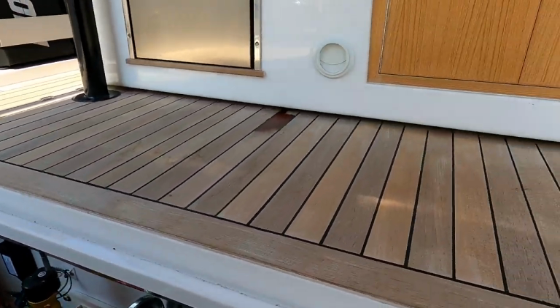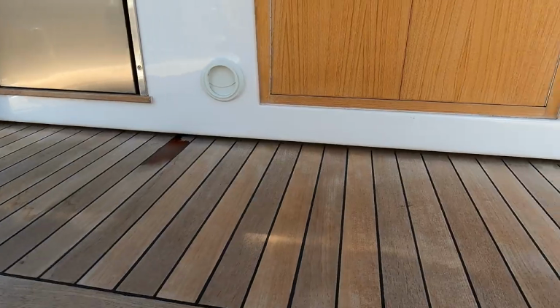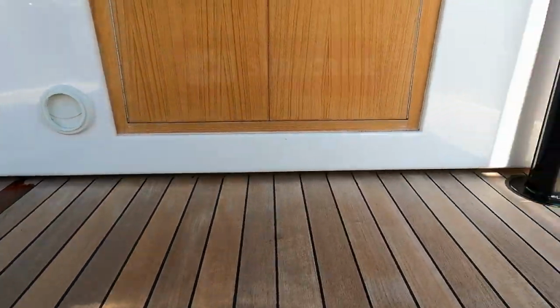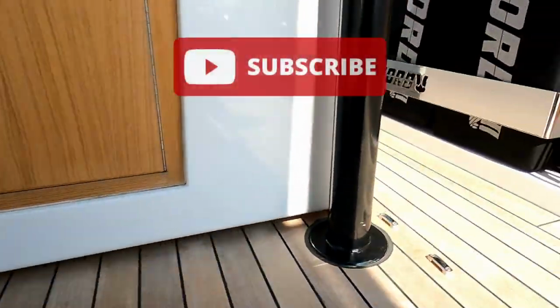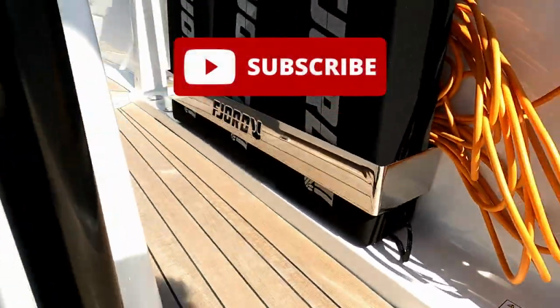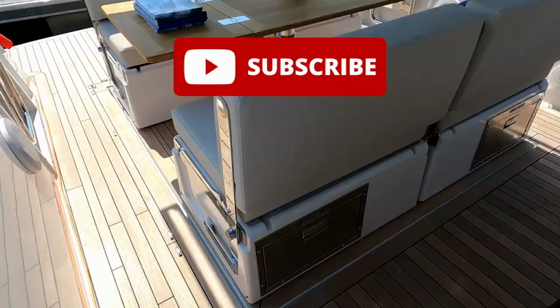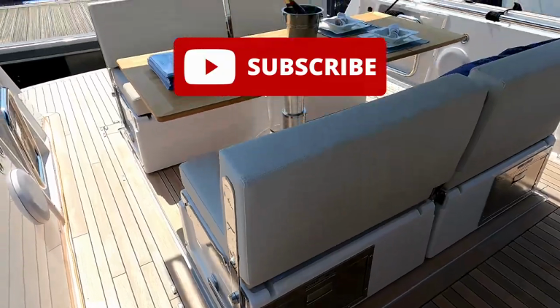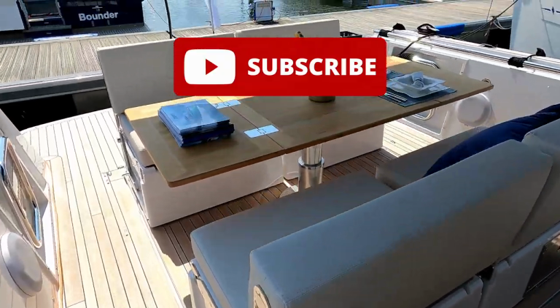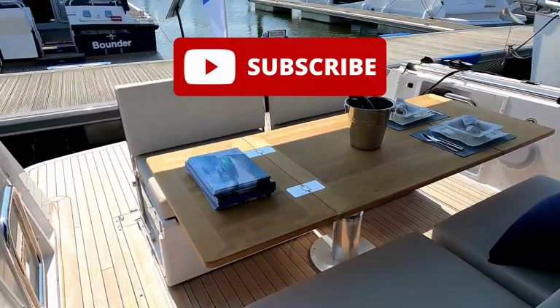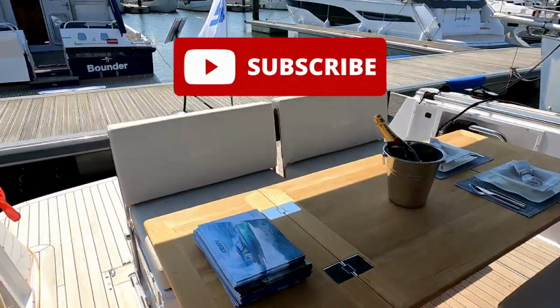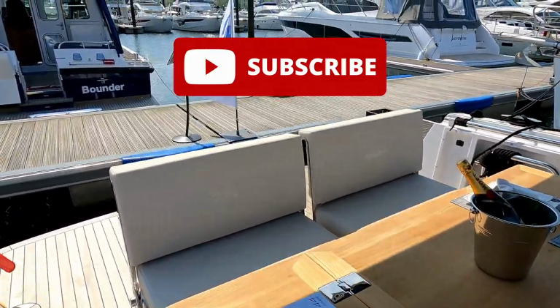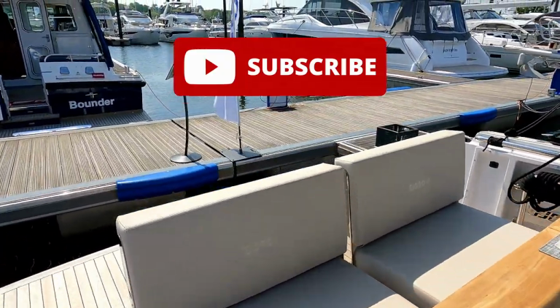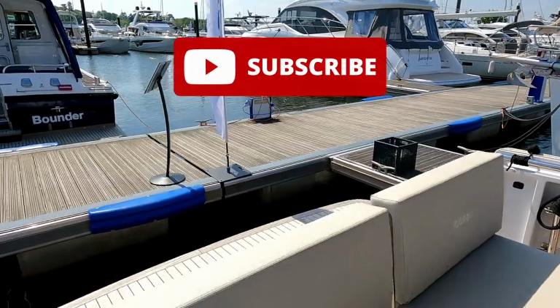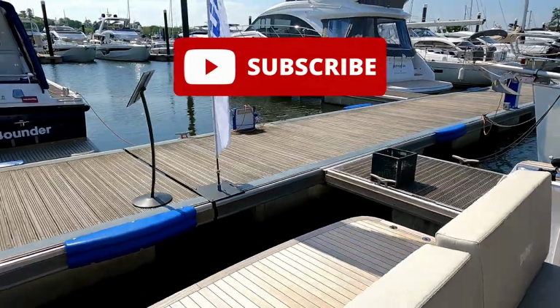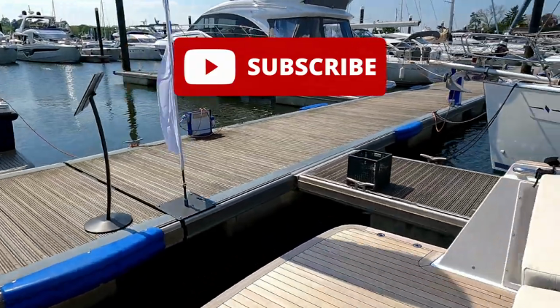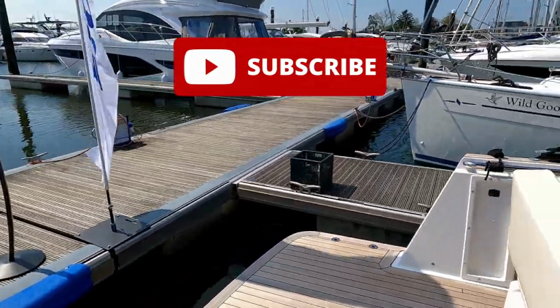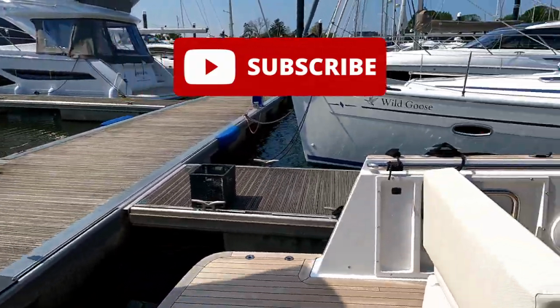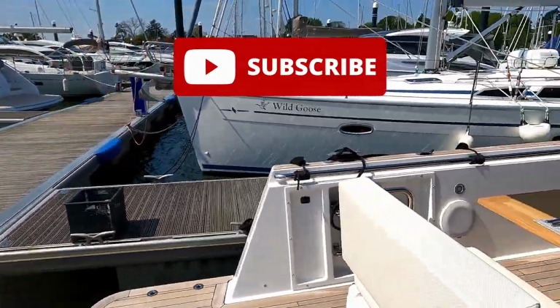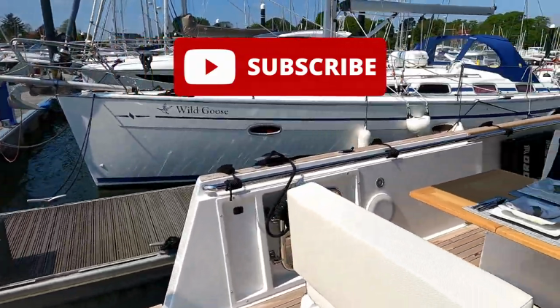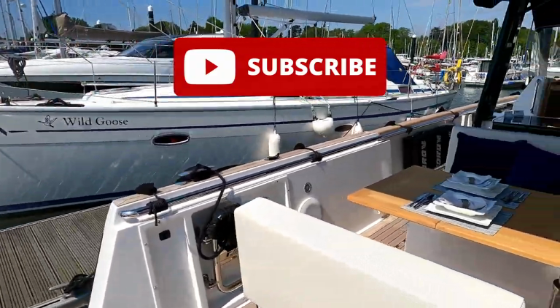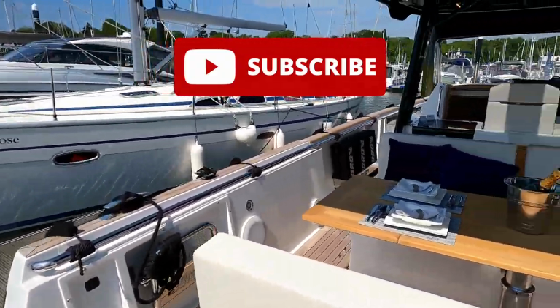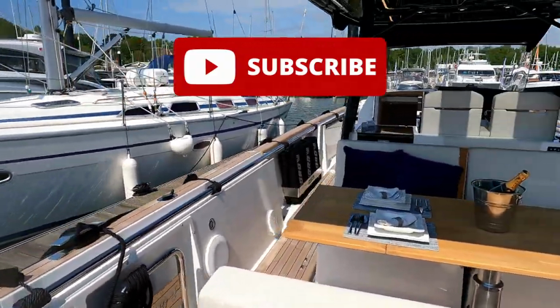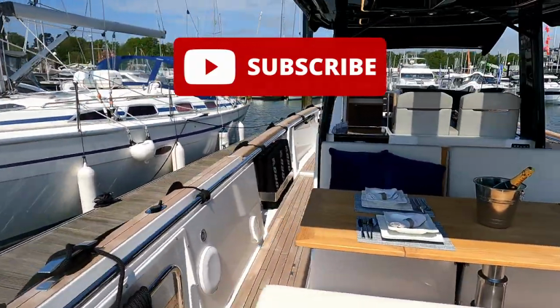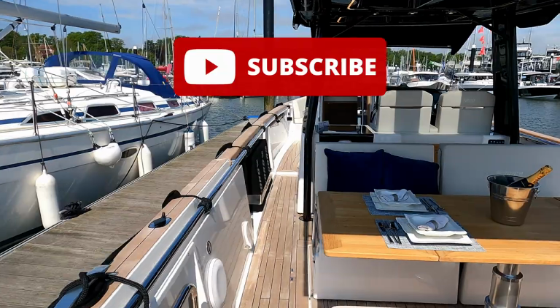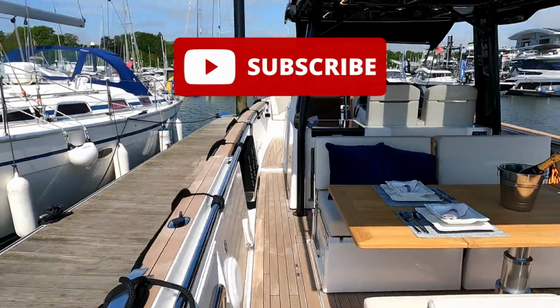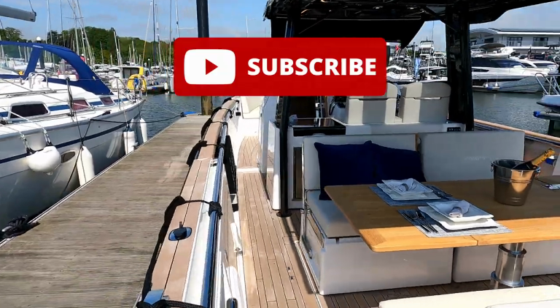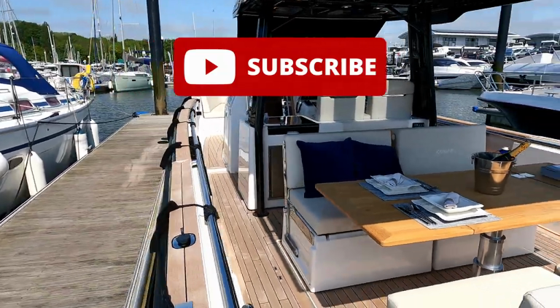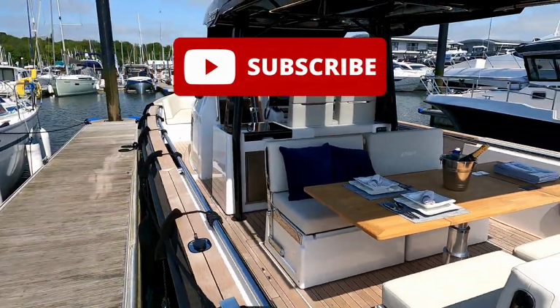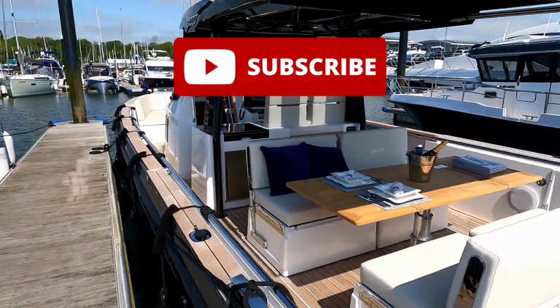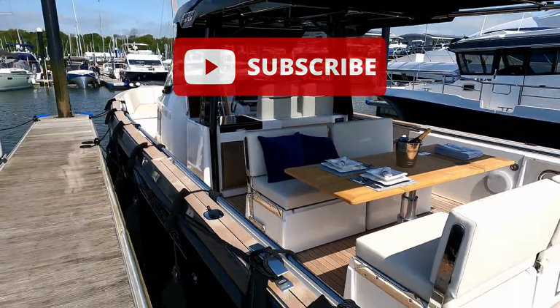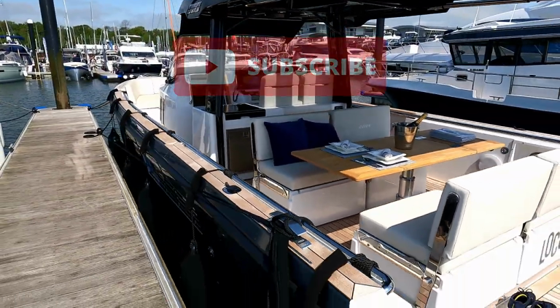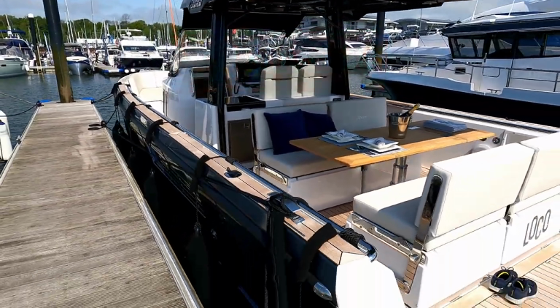So there you go — that is the Fjord 38 Open. Thank you very much to the guys from Inspiration Marine for letting us have a look around this rather lovely Fjord 38 Open. Do hope you've enjoyed the tour — please like and subscribe and I look forward to seeing you next time.